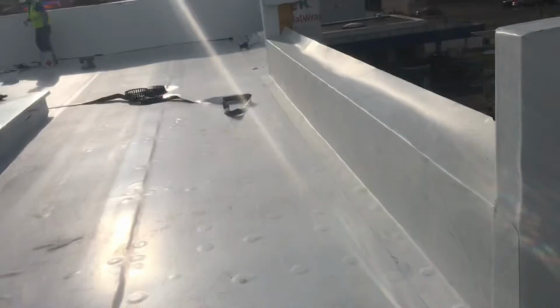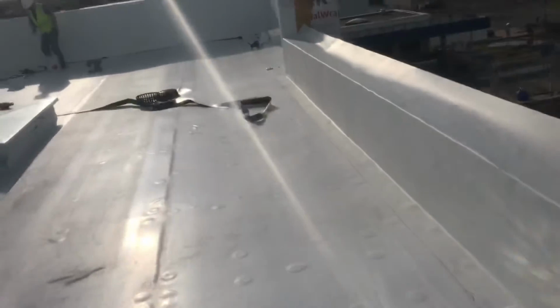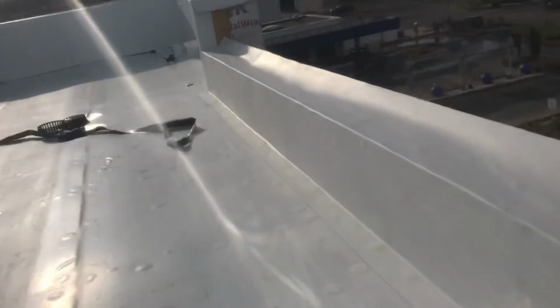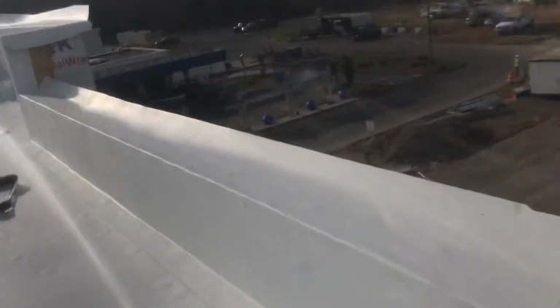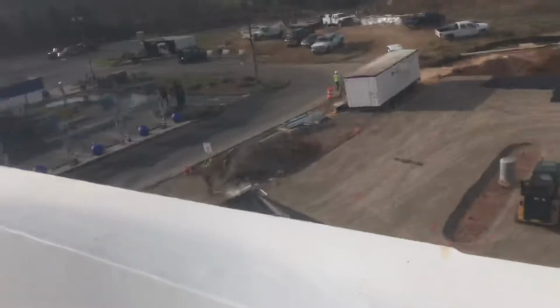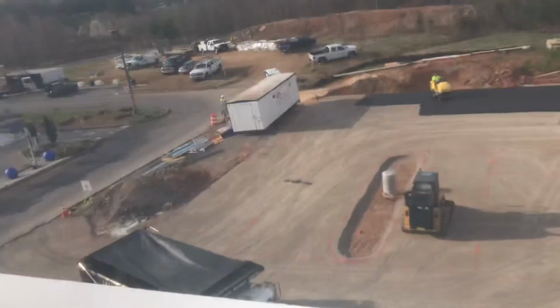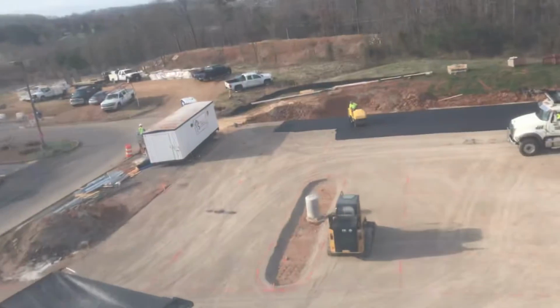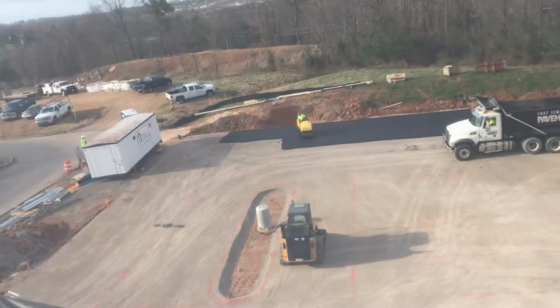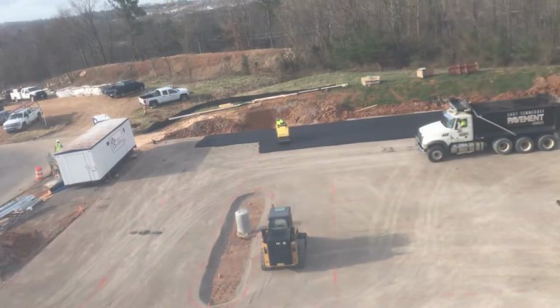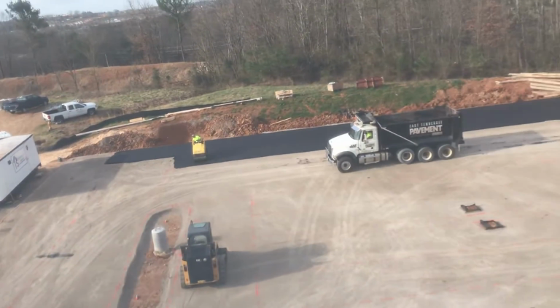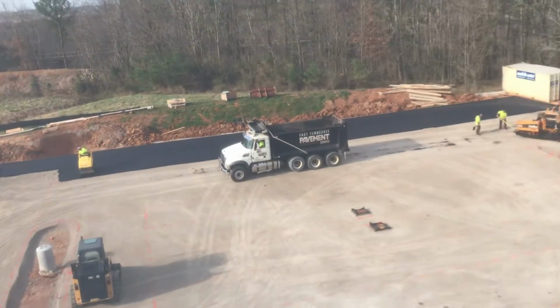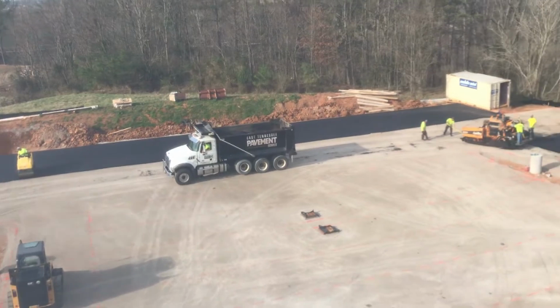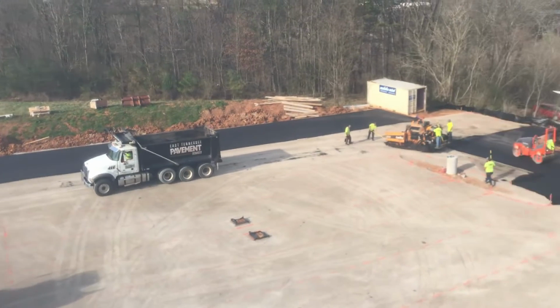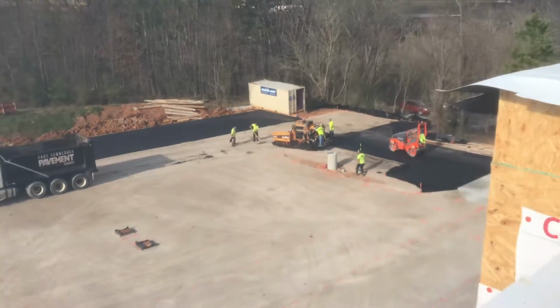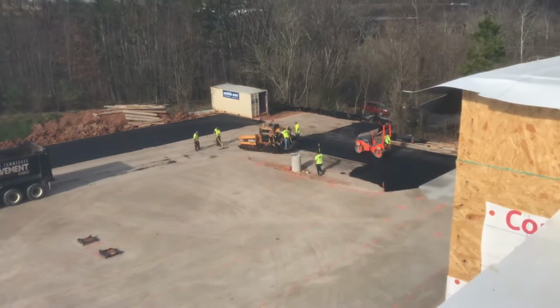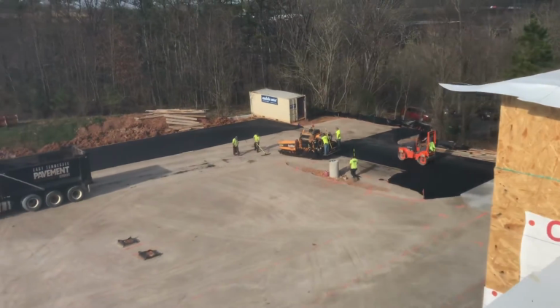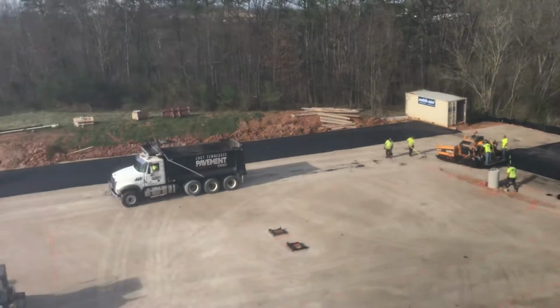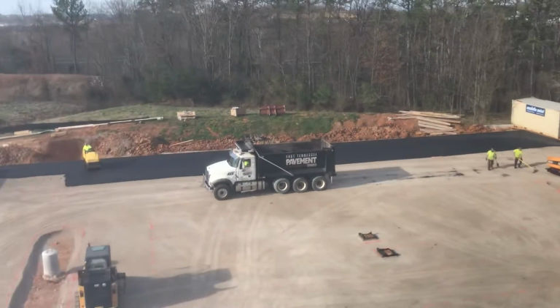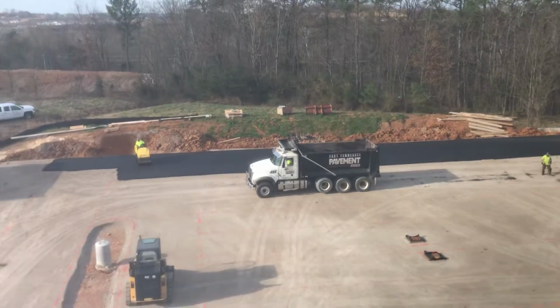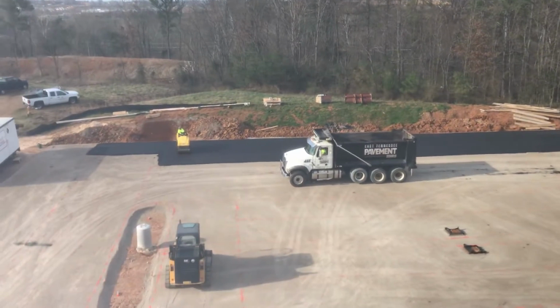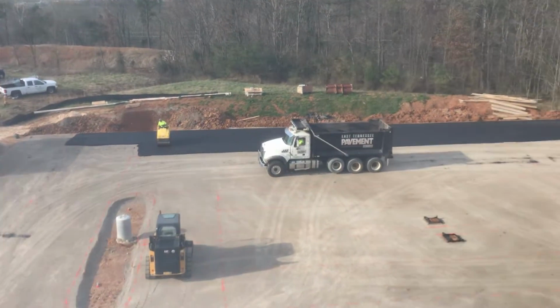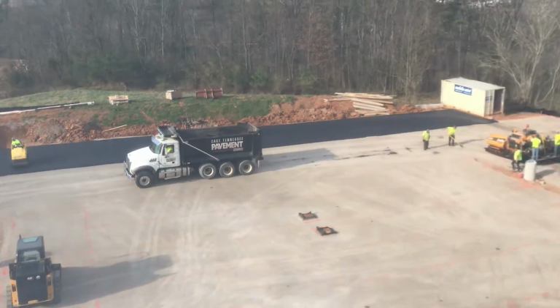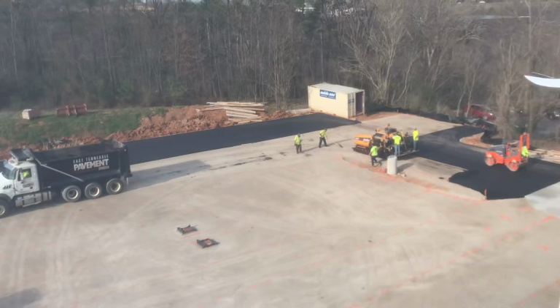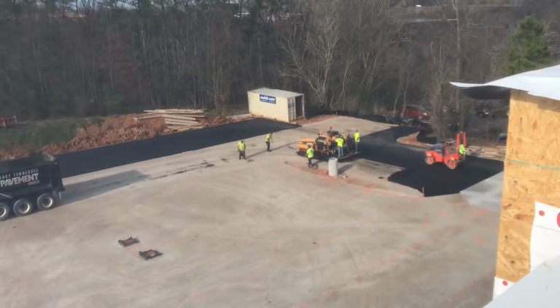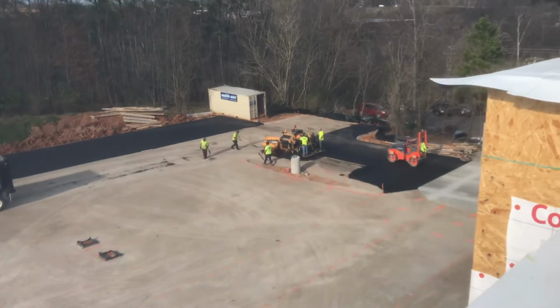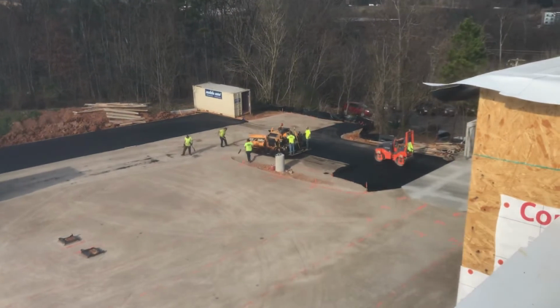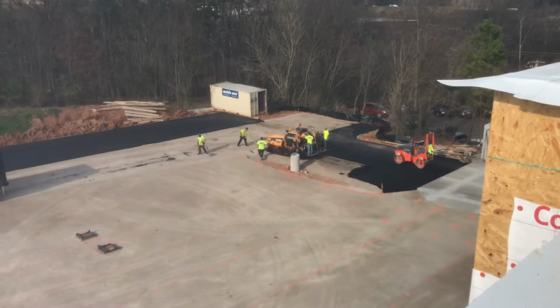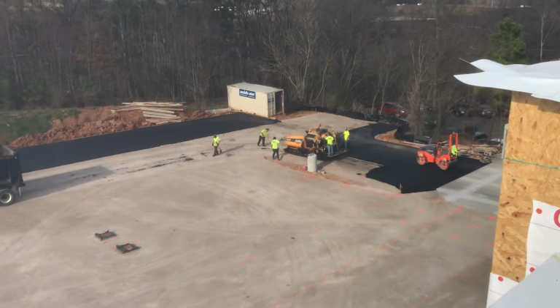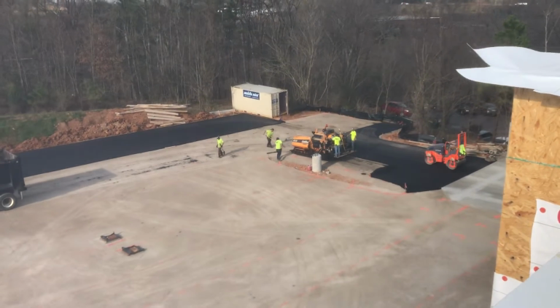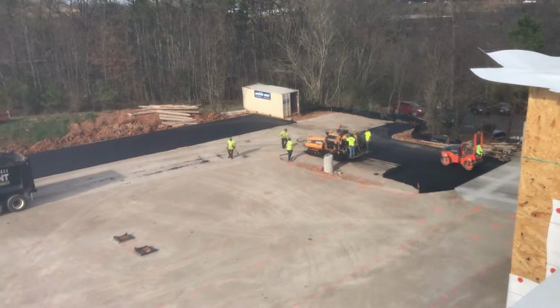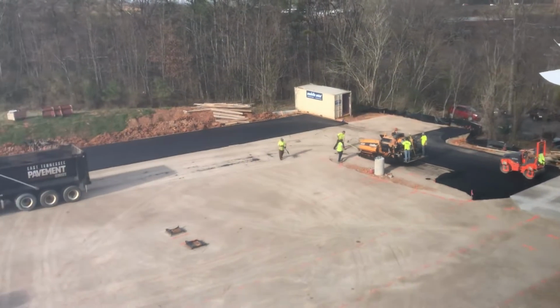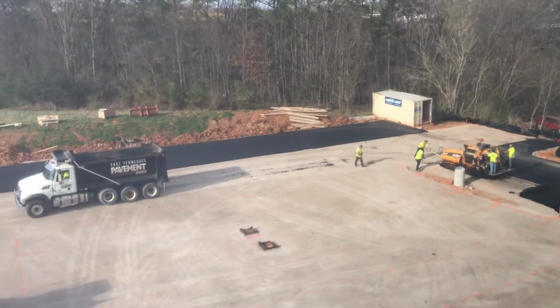Also today we started to pave the asphalt binder for the back parking lot — it will be two and a half inches.